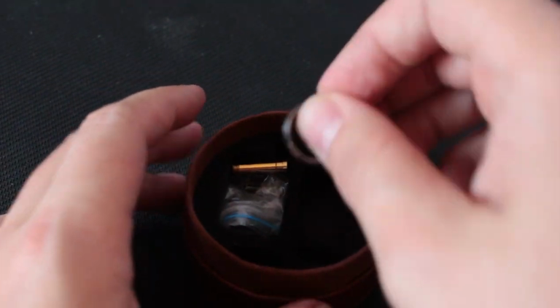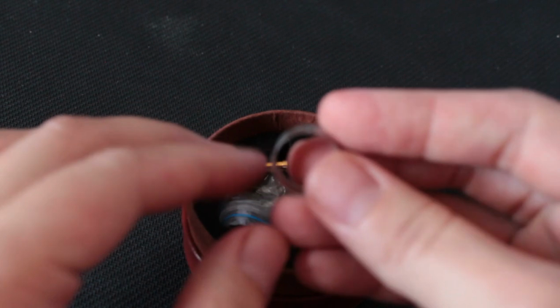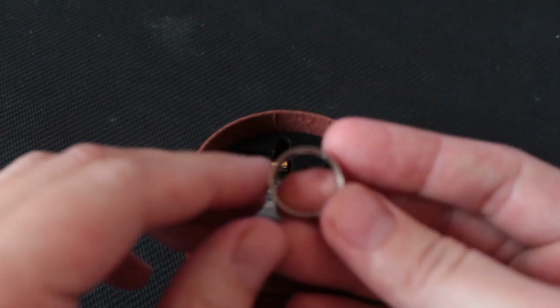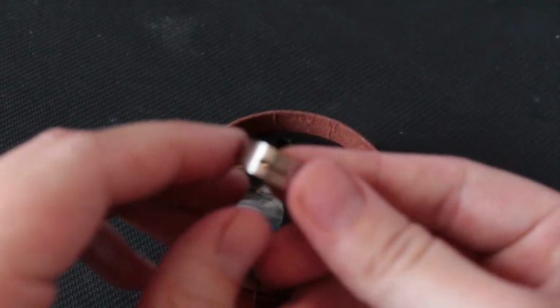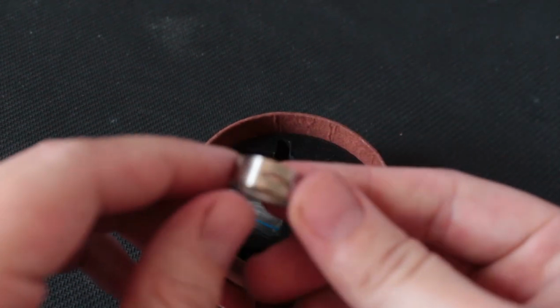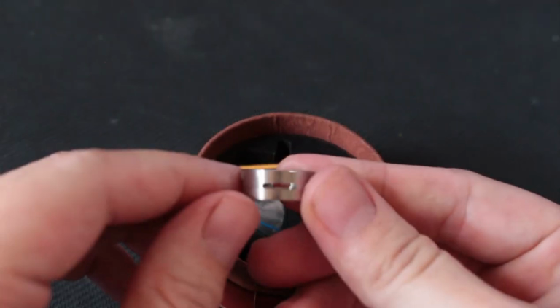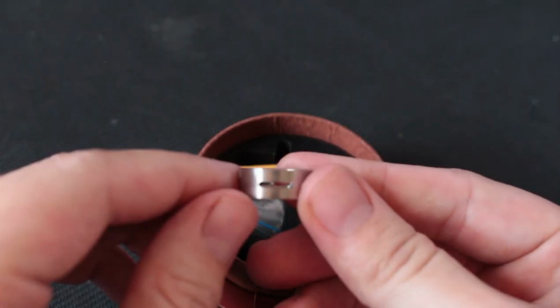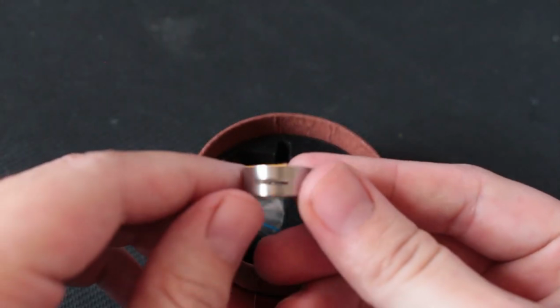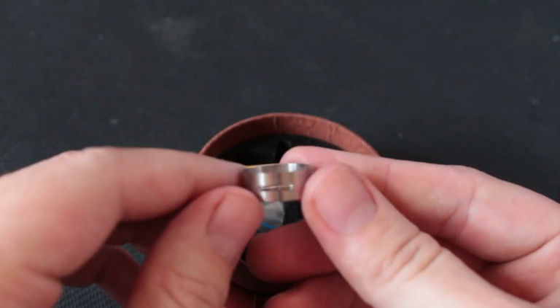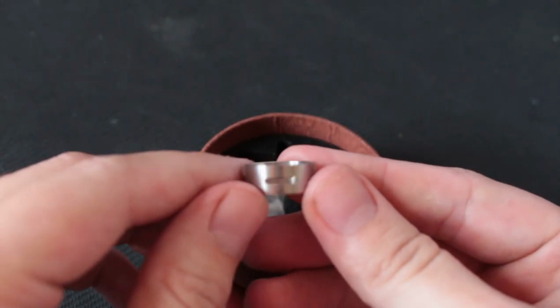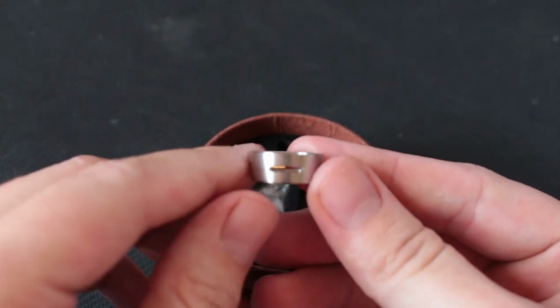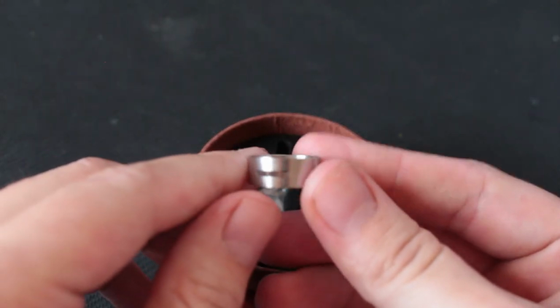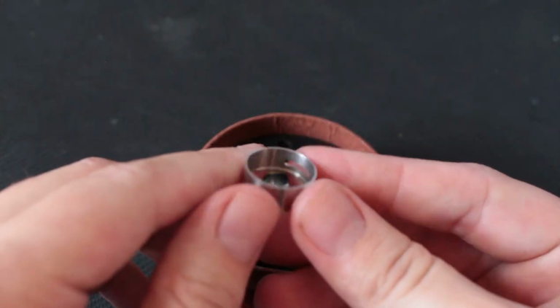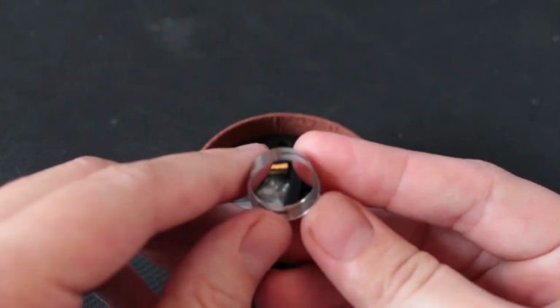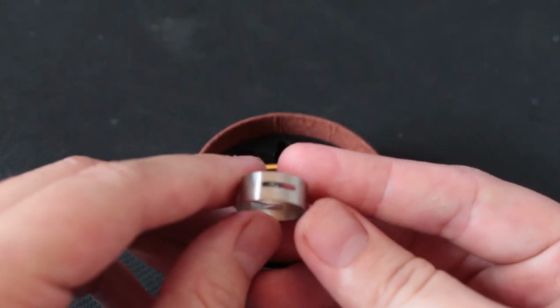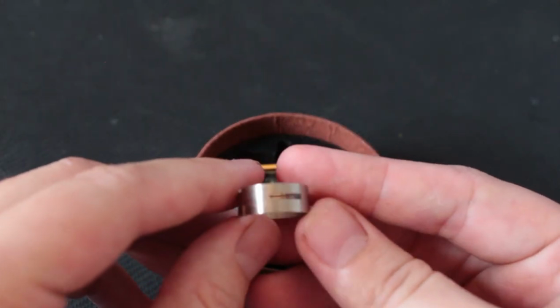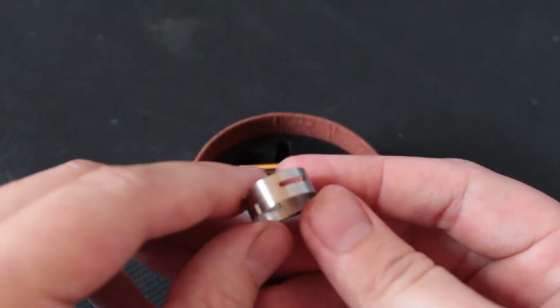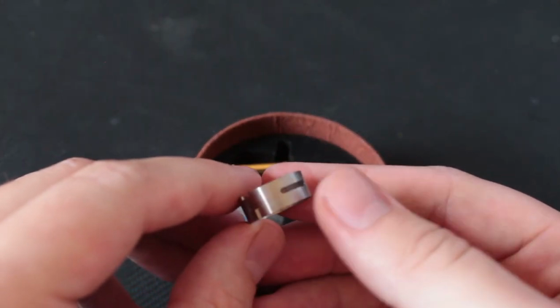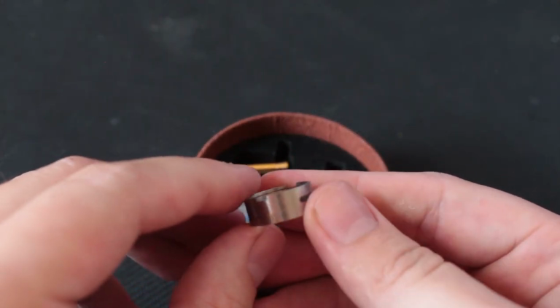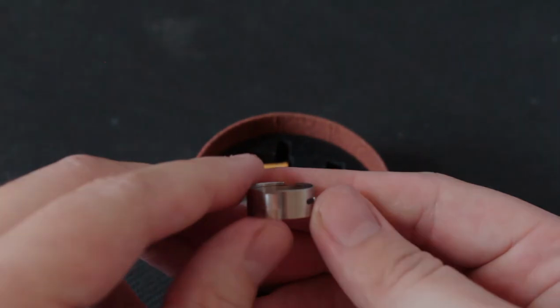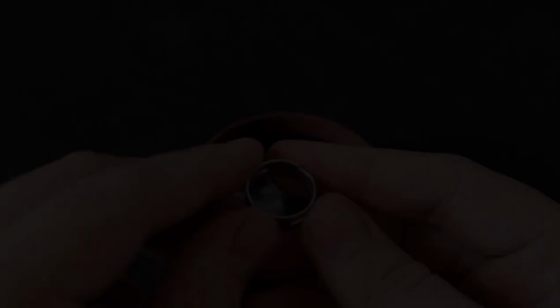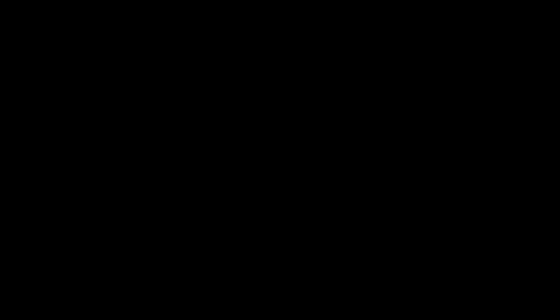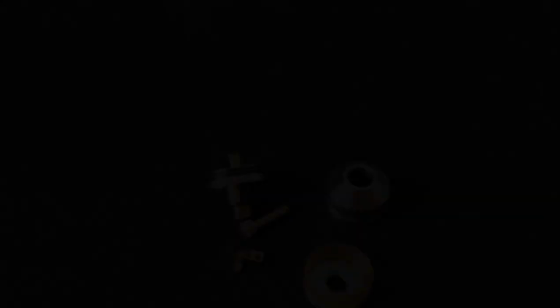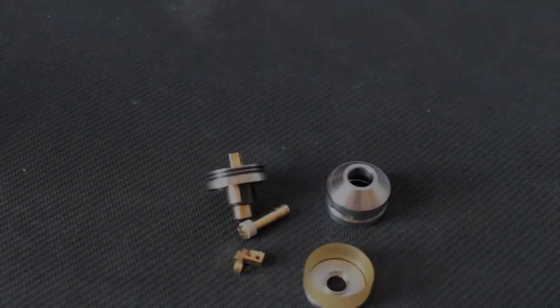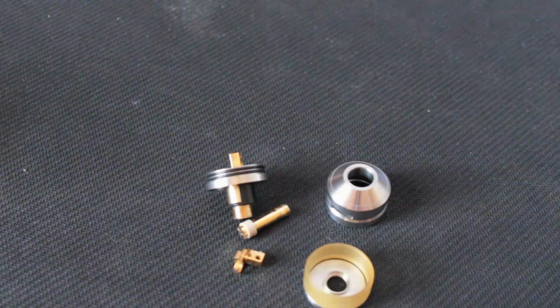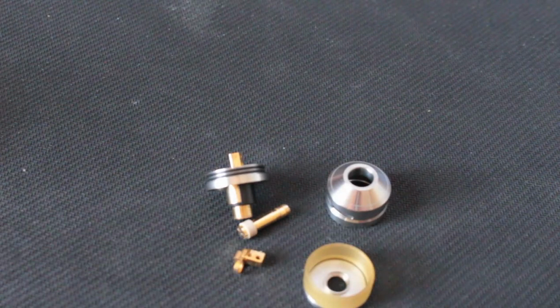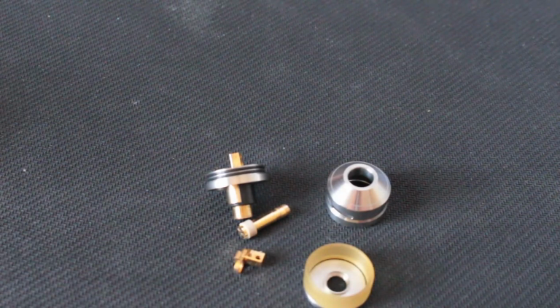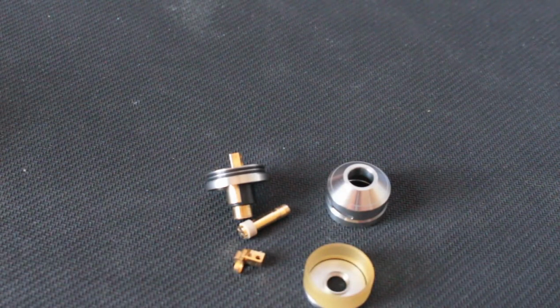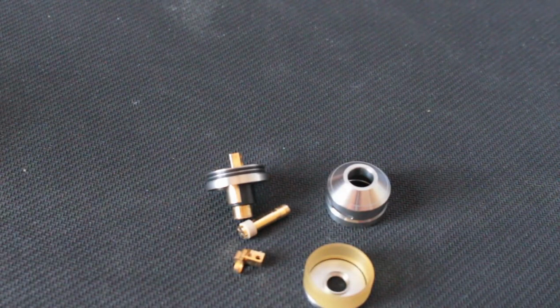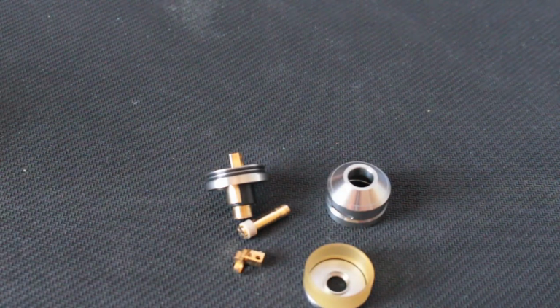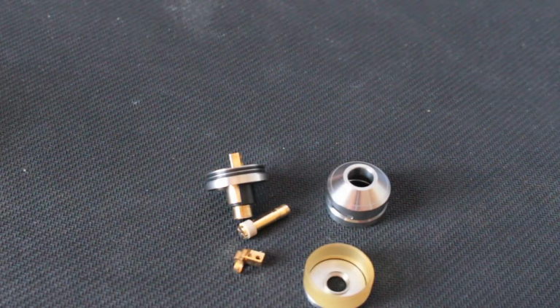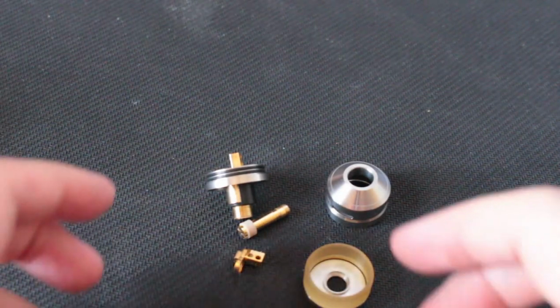One more thing you're going to have is the dual-sided airflow adjustment ring. And alright guys, this is the little gem itself.